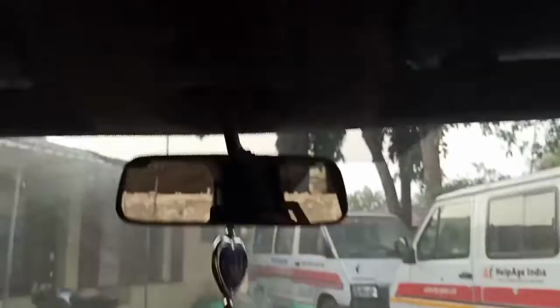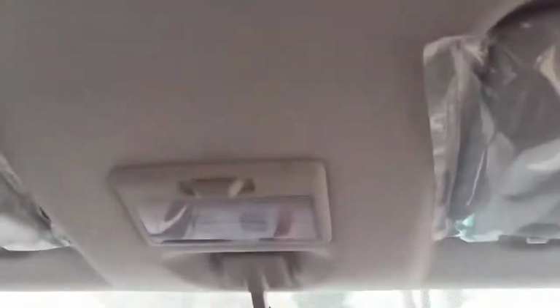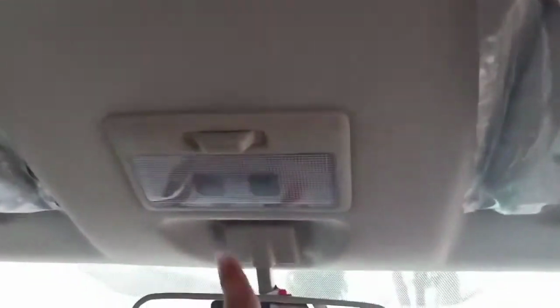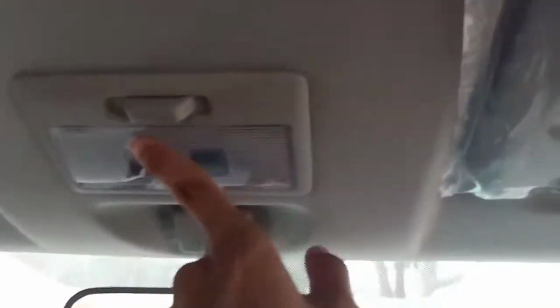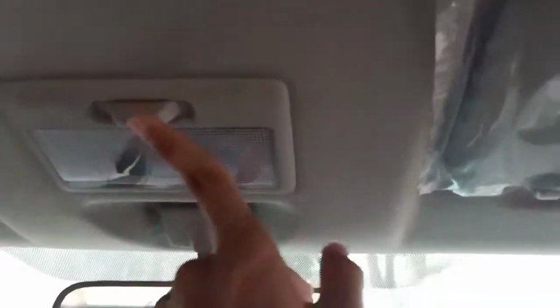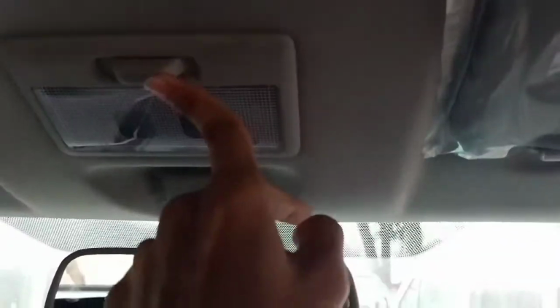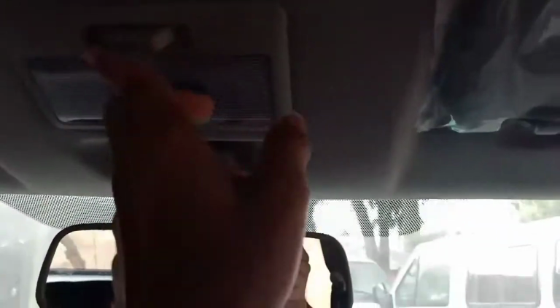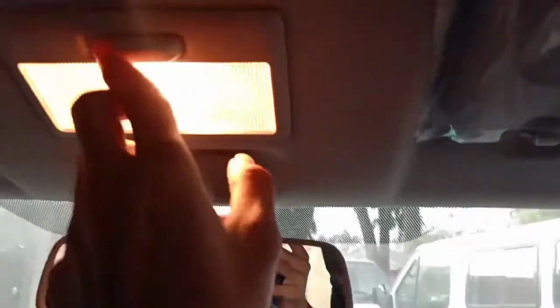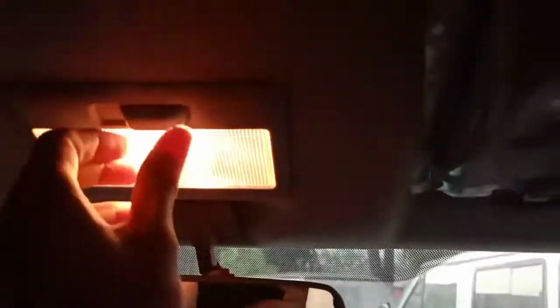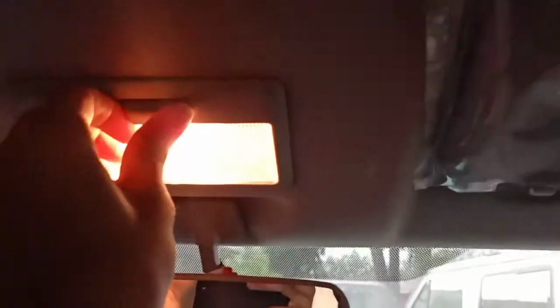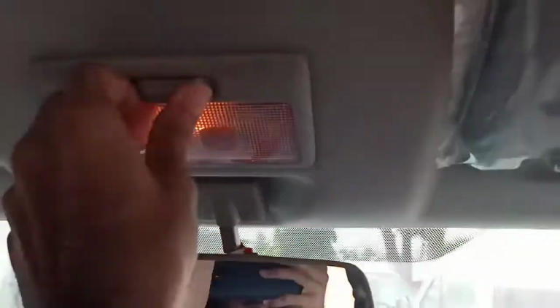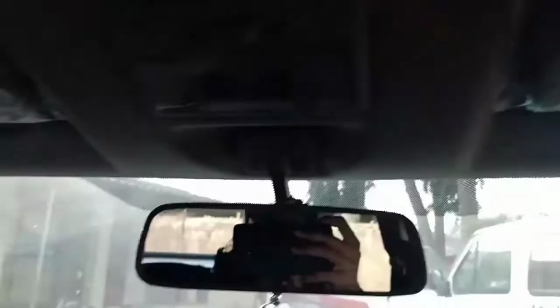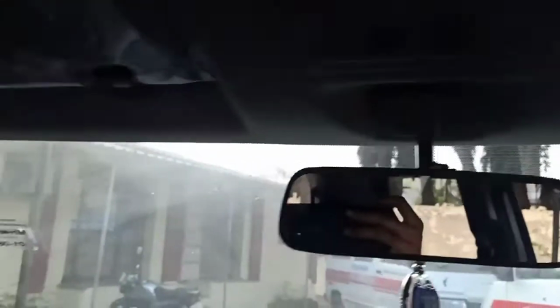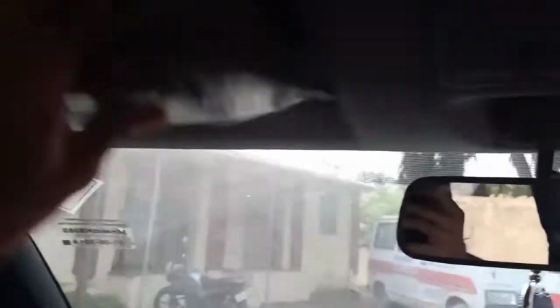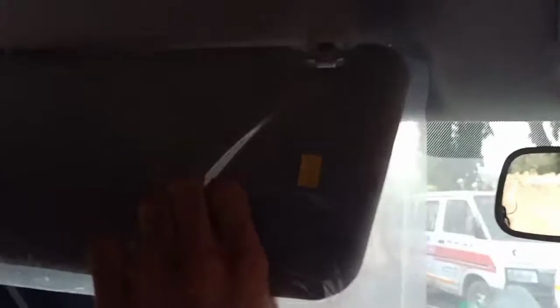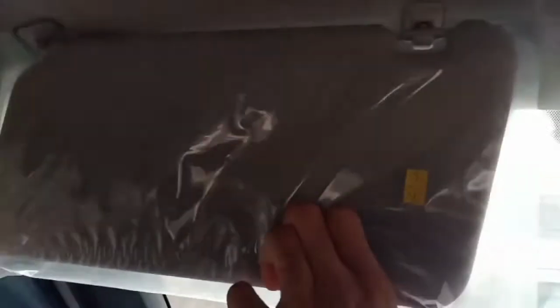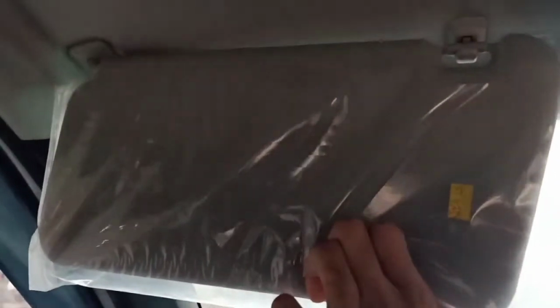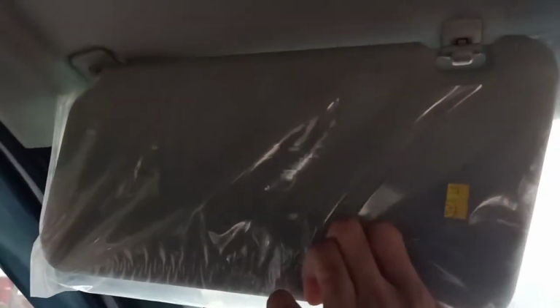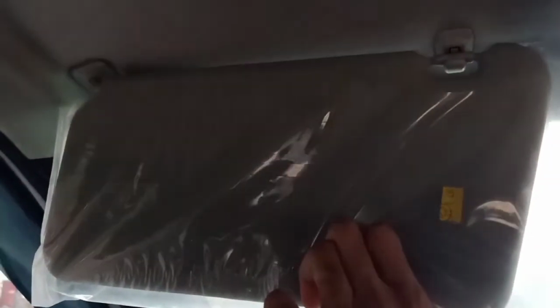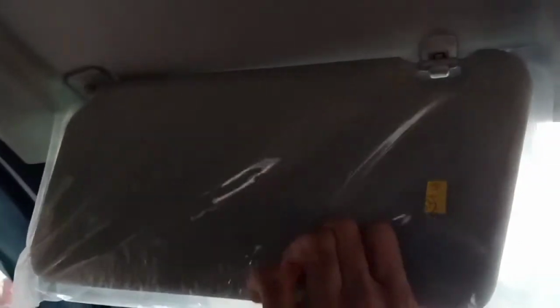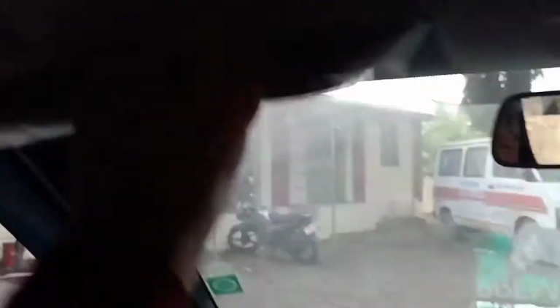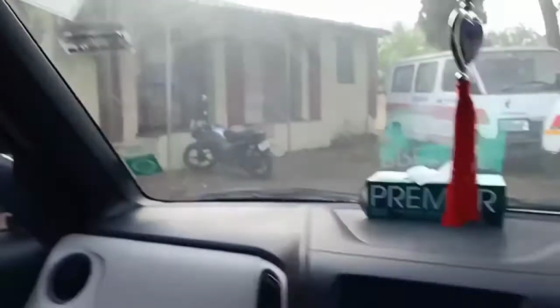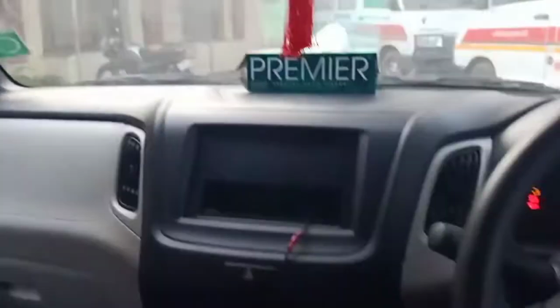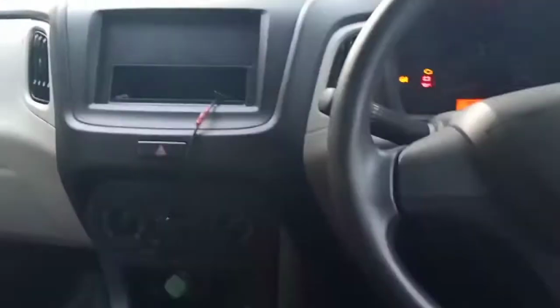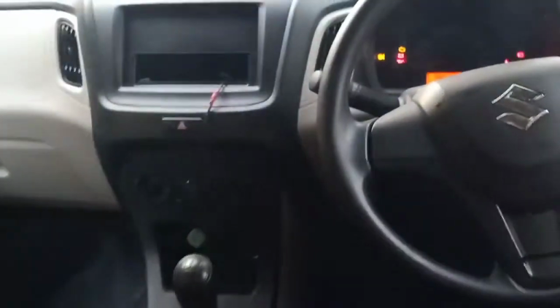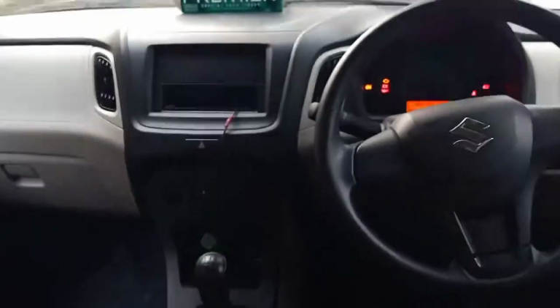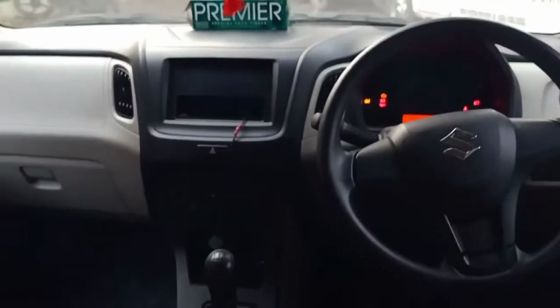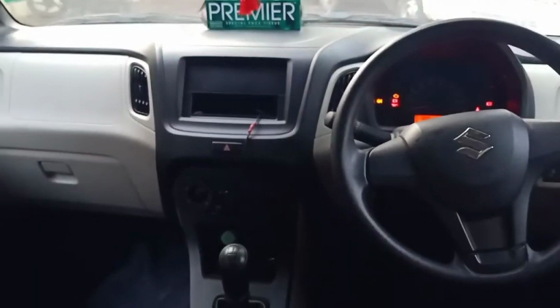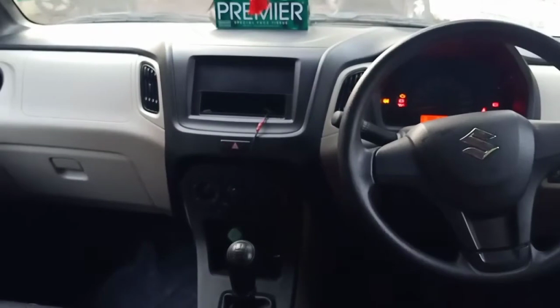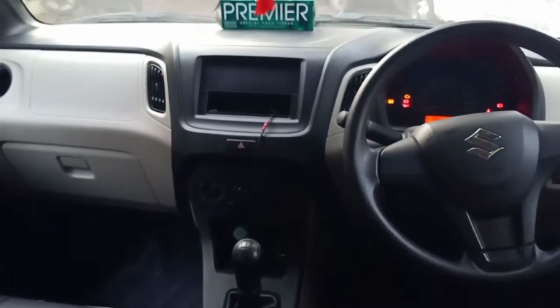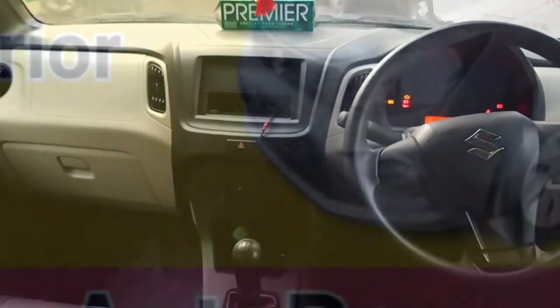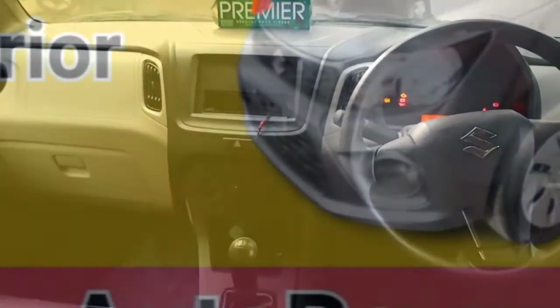These are your interior lights, and if you notice, you don't get a vanity mirror. So this is how the interior of the Wagon R actually looks.